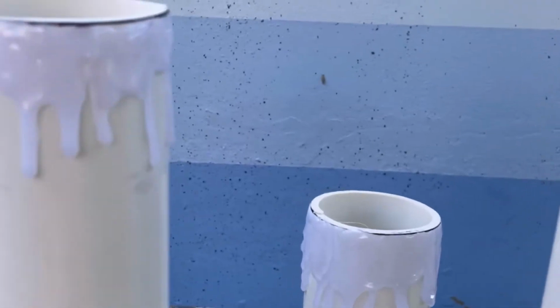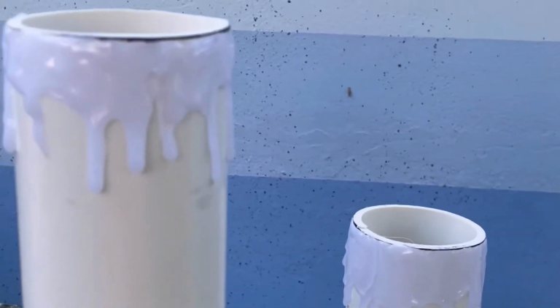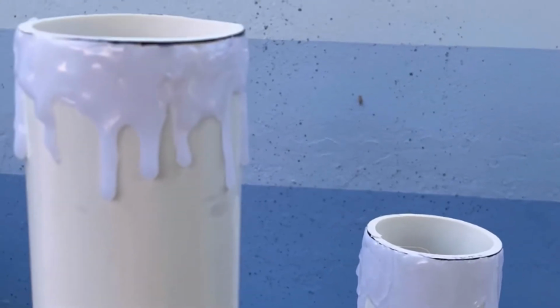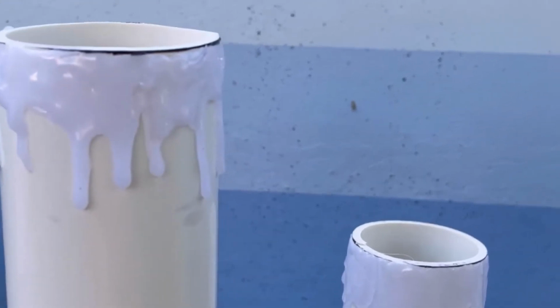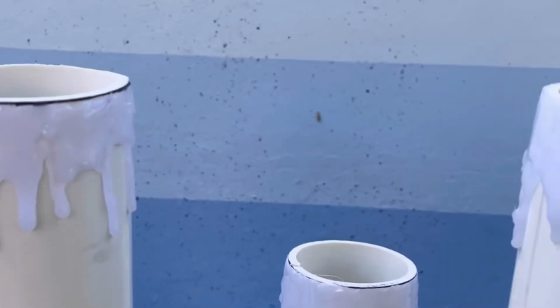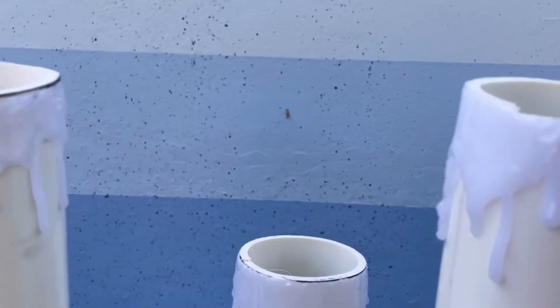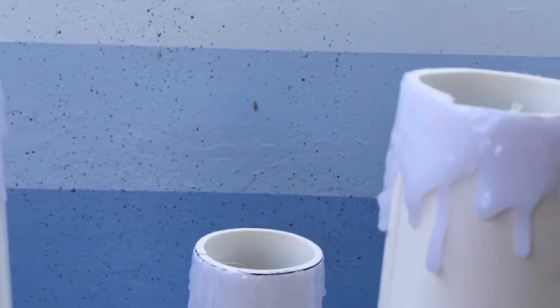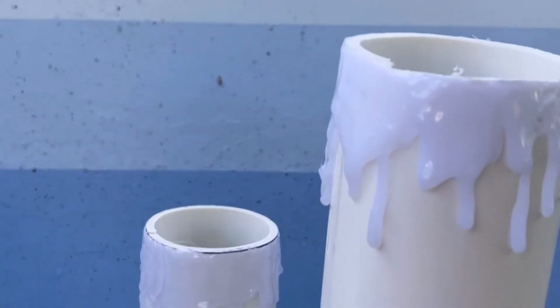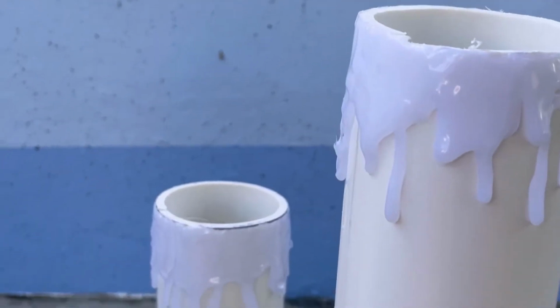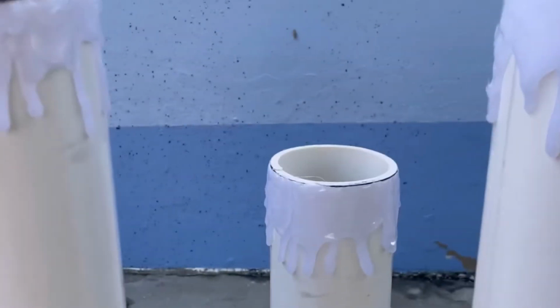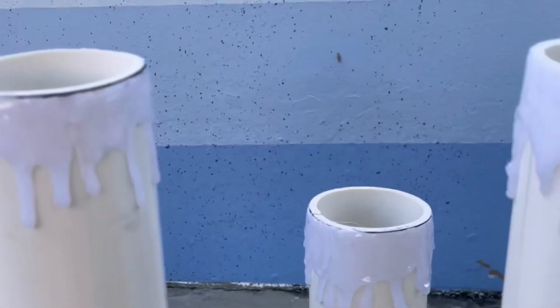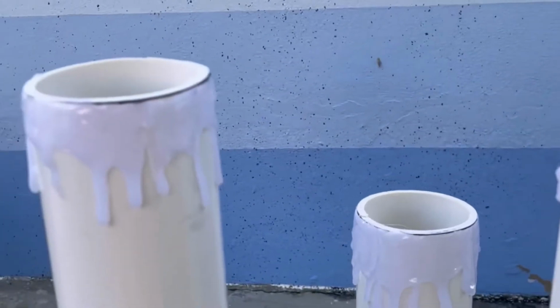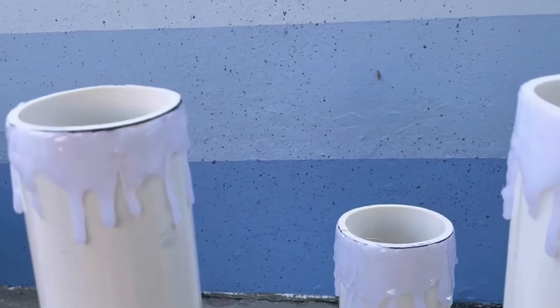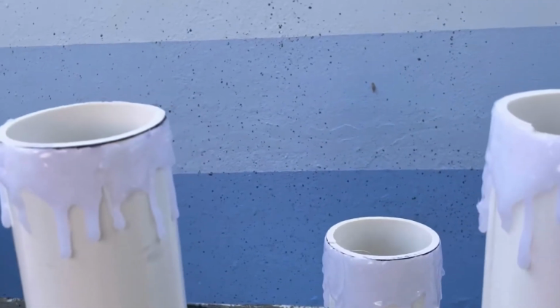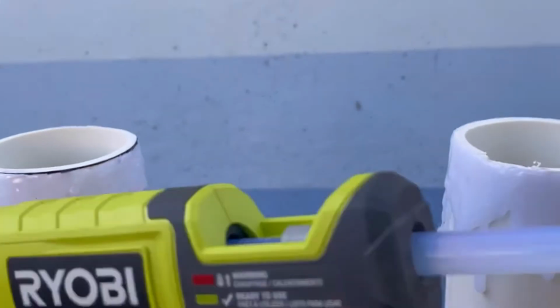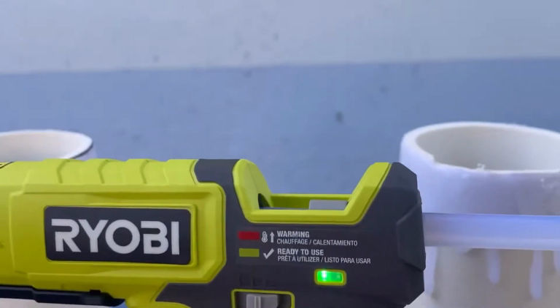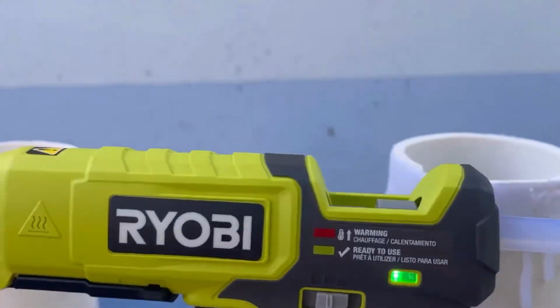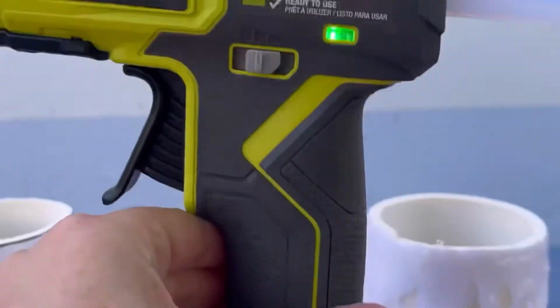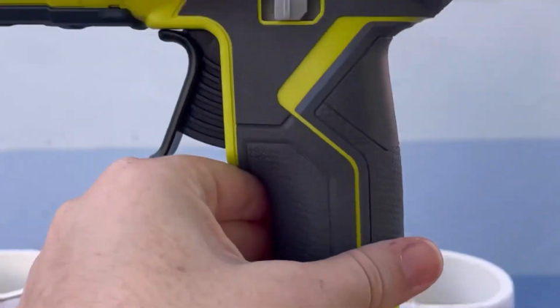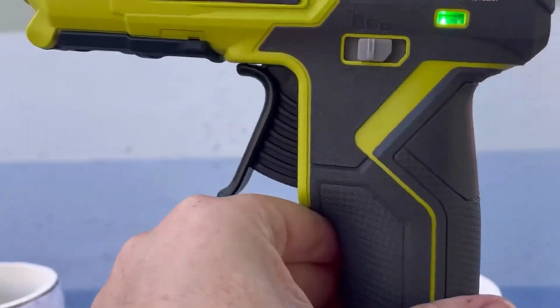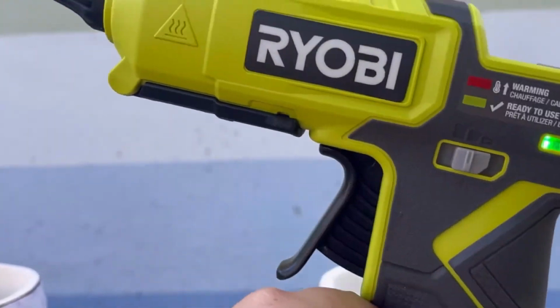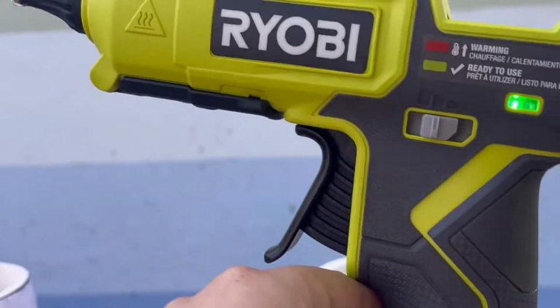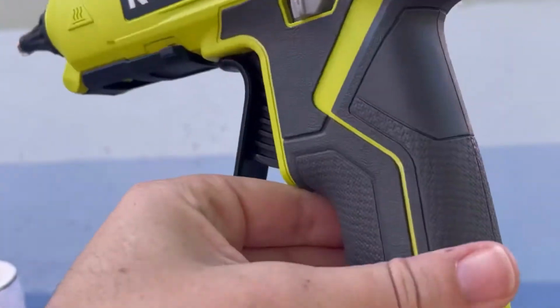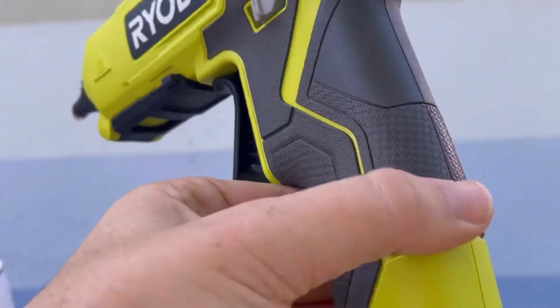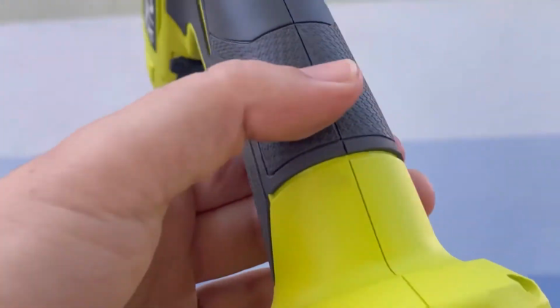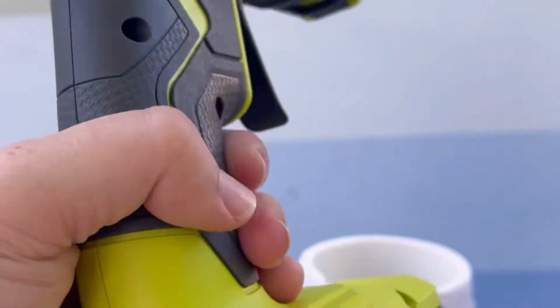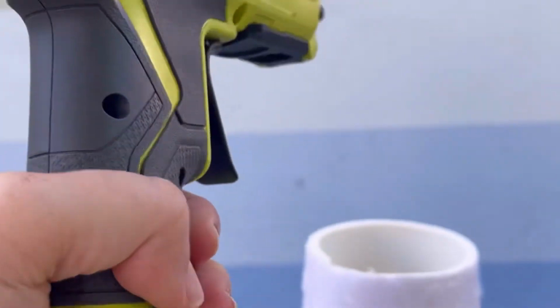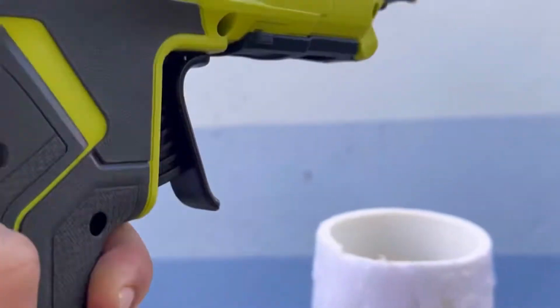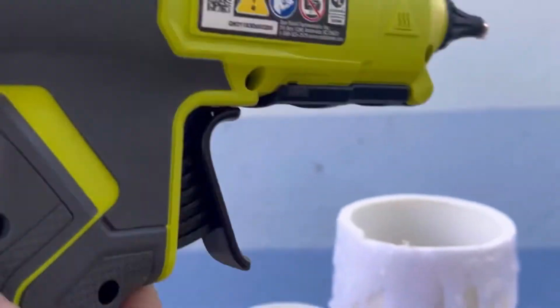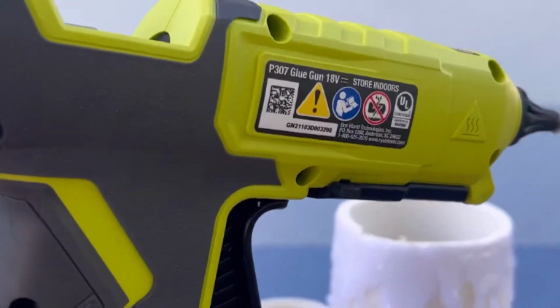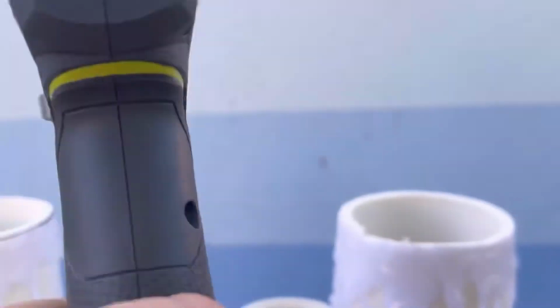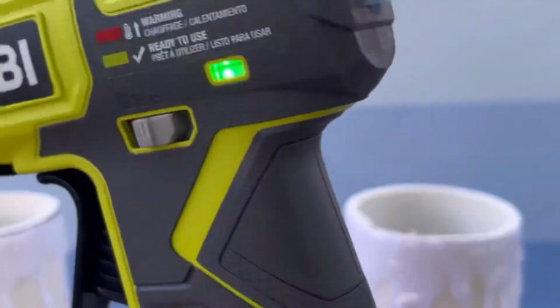For the hot glue gun I'm using one from Ryobi. It has a battery in the base — I love that there's no cord. It heats up to mid or high heat and has different tips. It's the fanciest and nicest hot glue gun I've ever used.